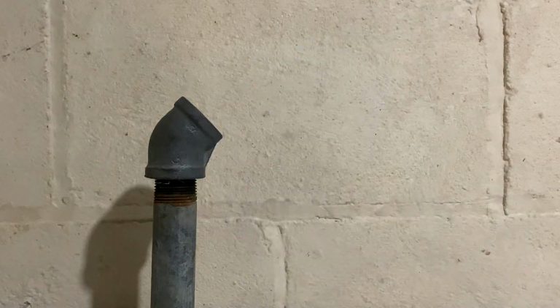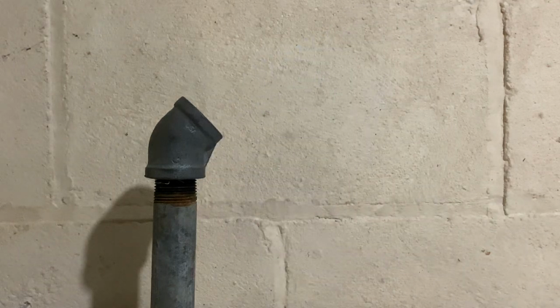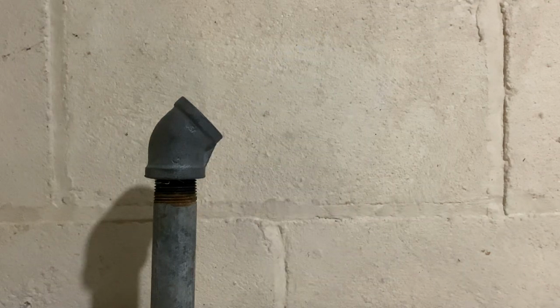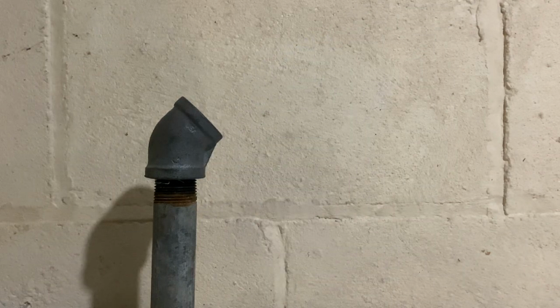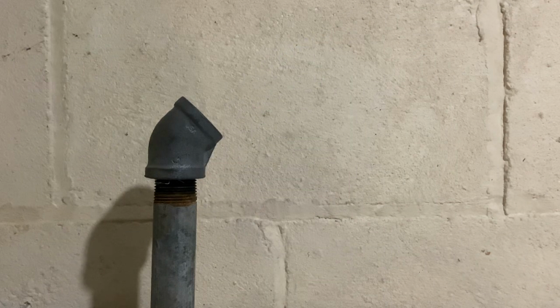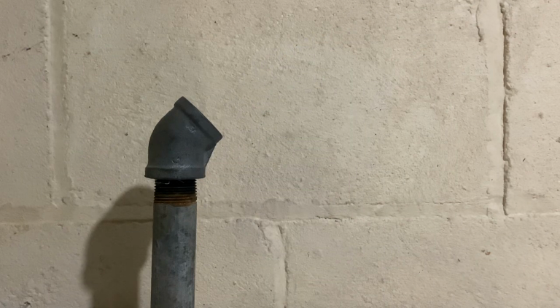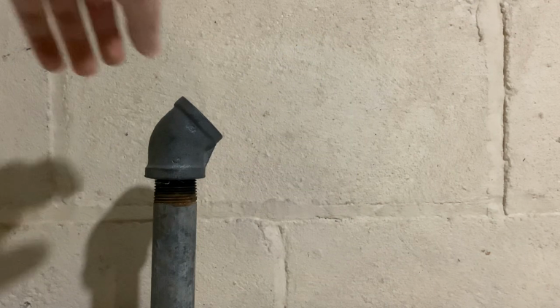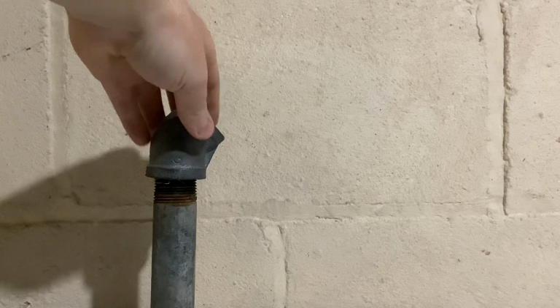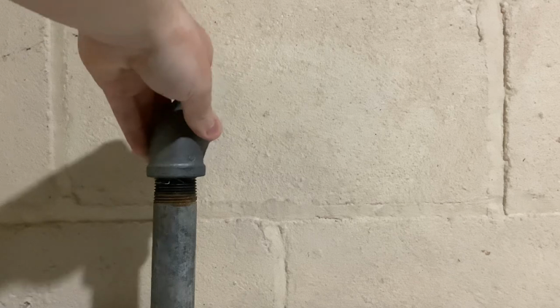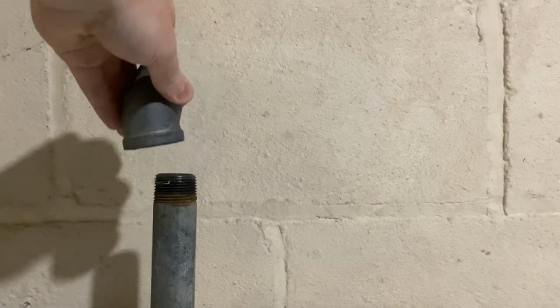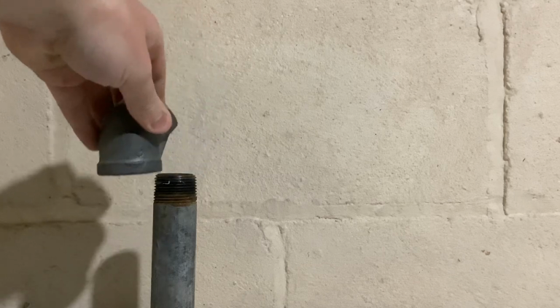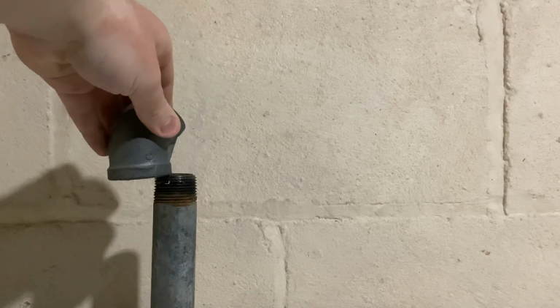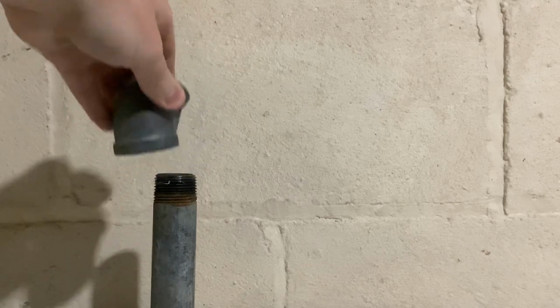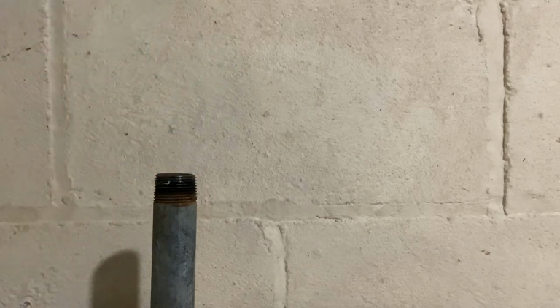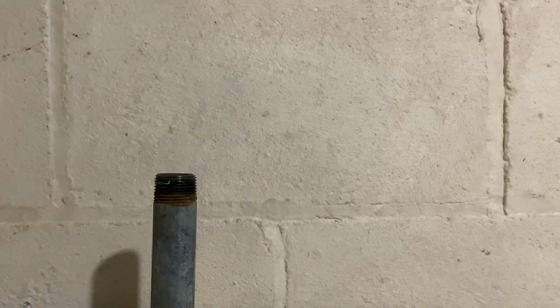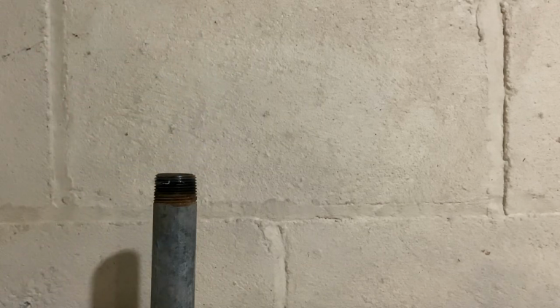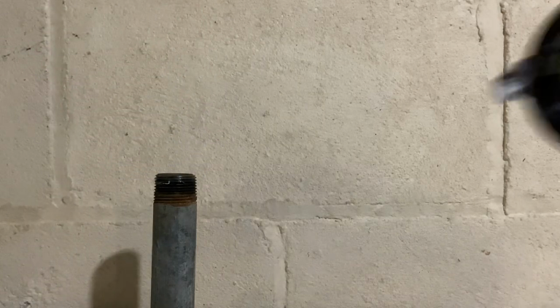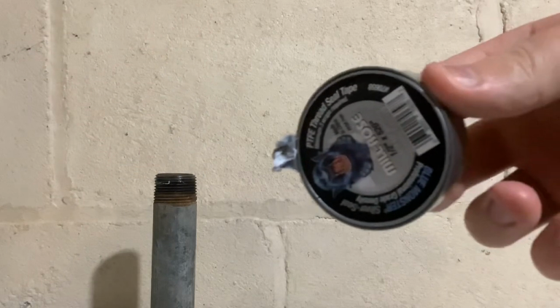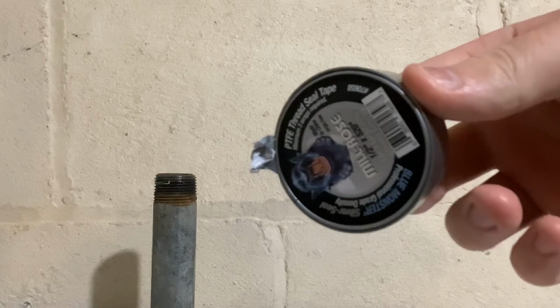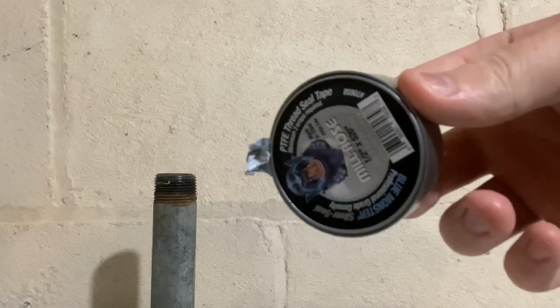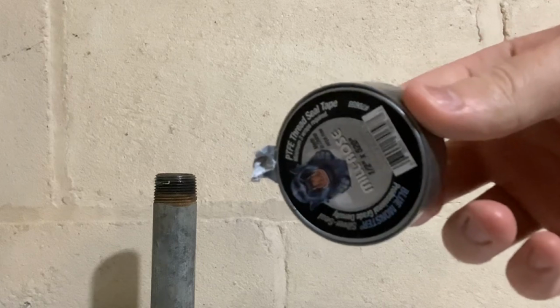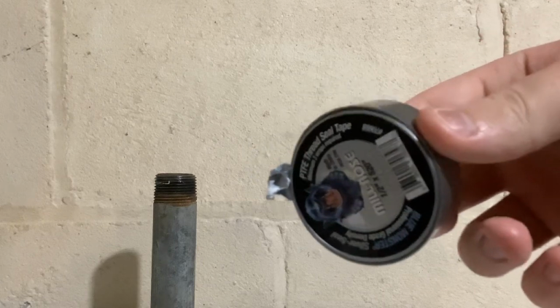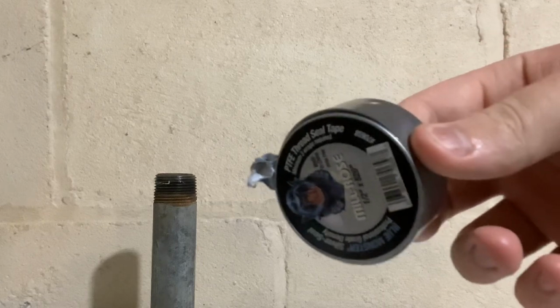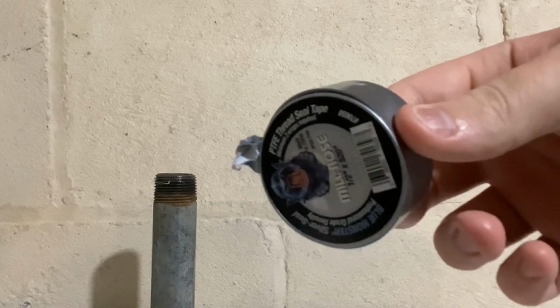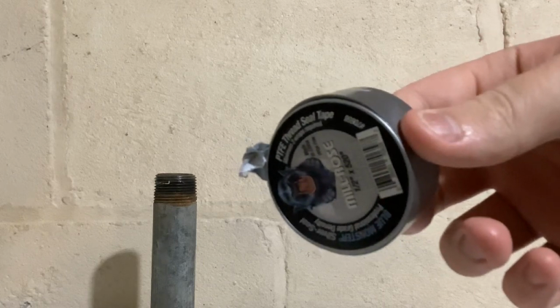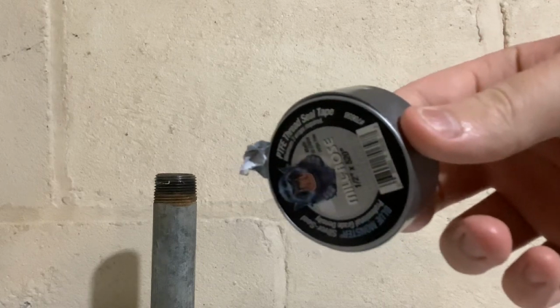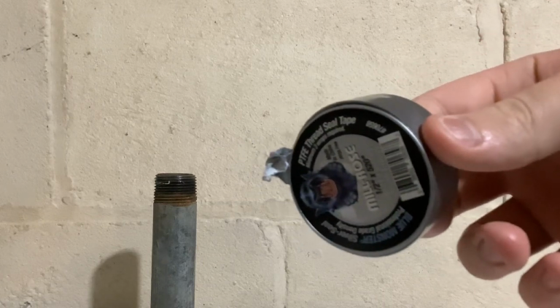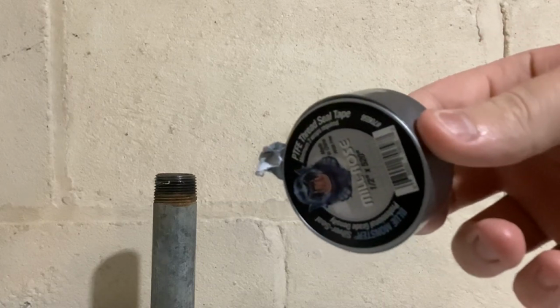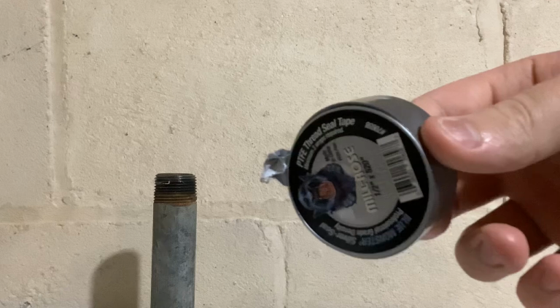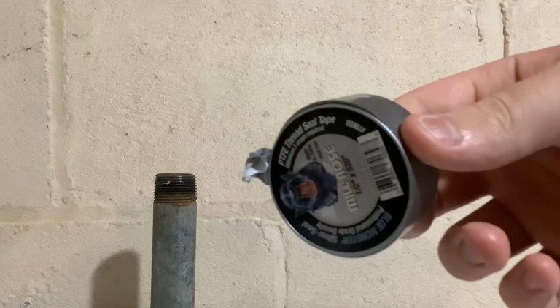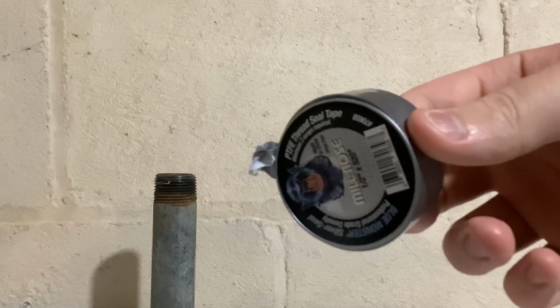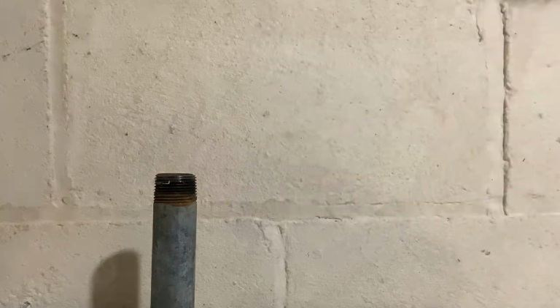But it's not as easy as just screwing all these together. There's a way I need to seal this connection, and that is done with Teflon tape. Years ago, they'd actually use wicking that would go in the threads, and that was what made a proper seal.